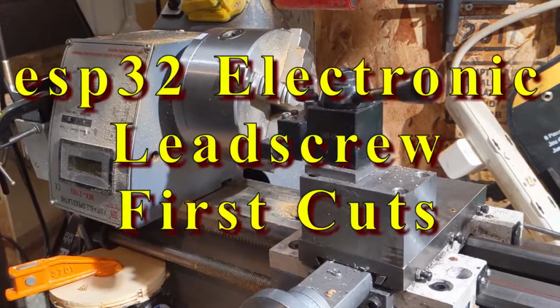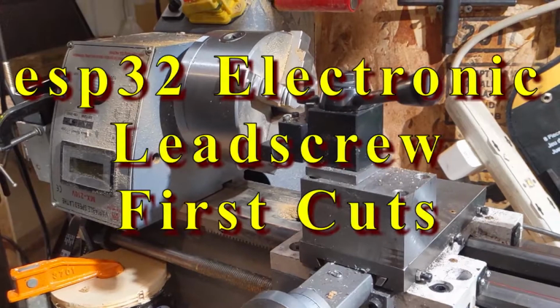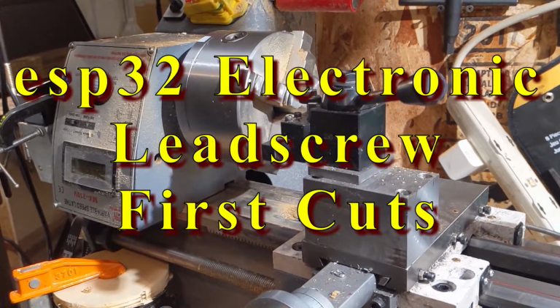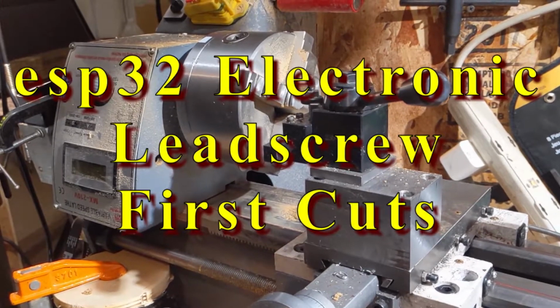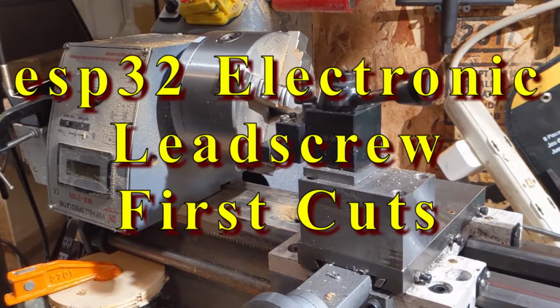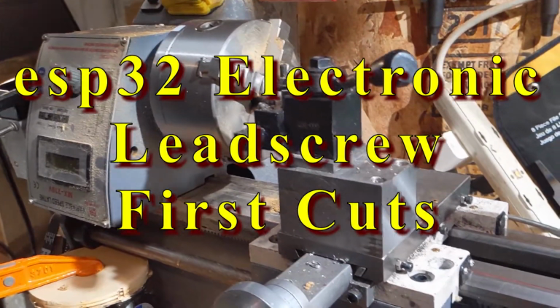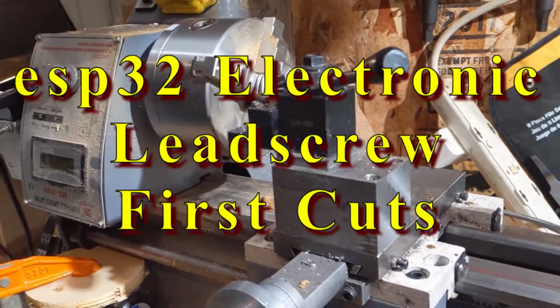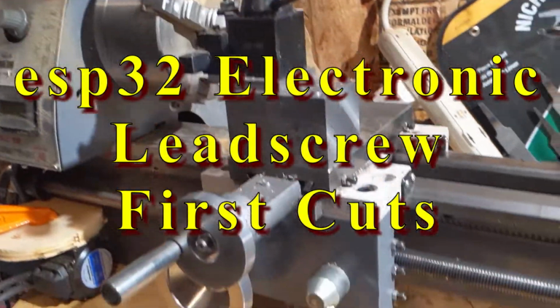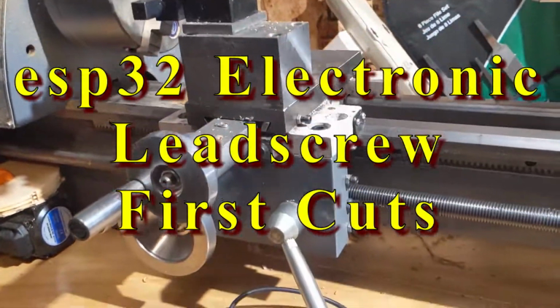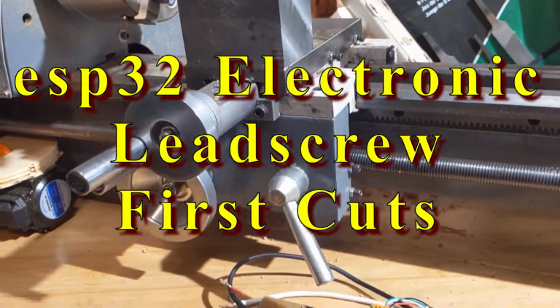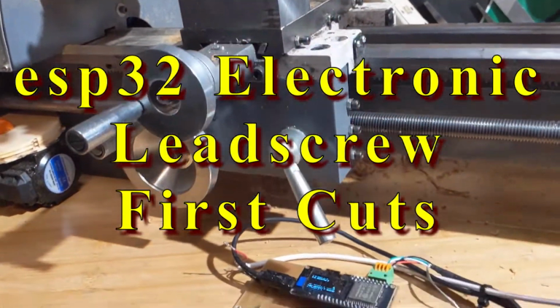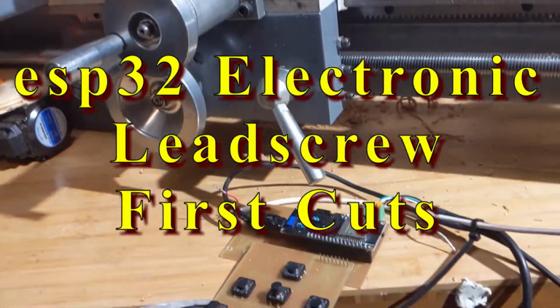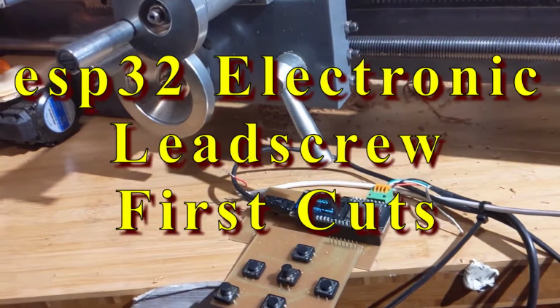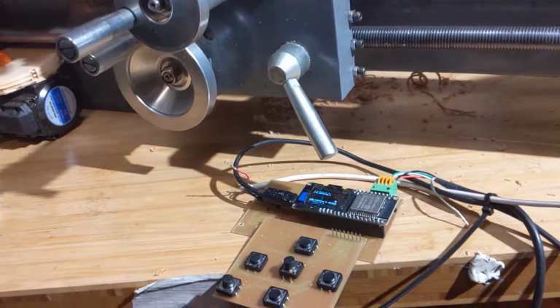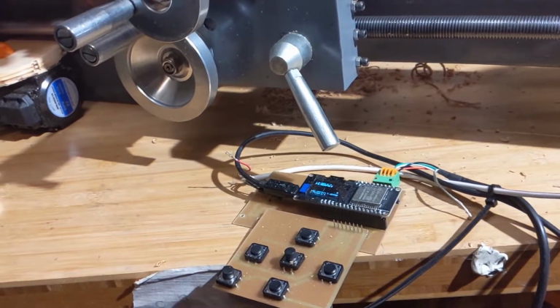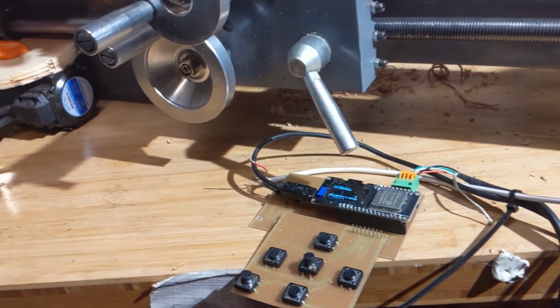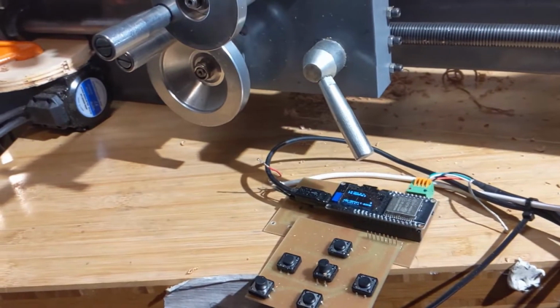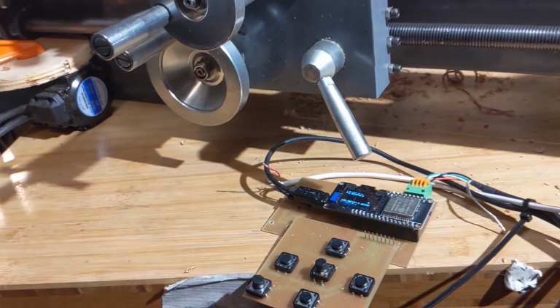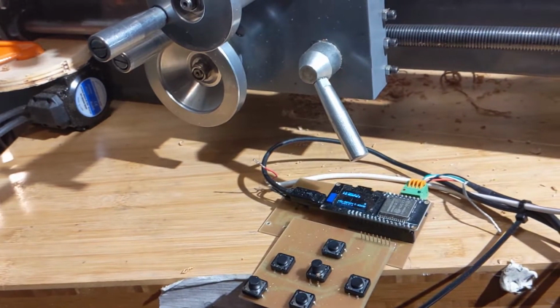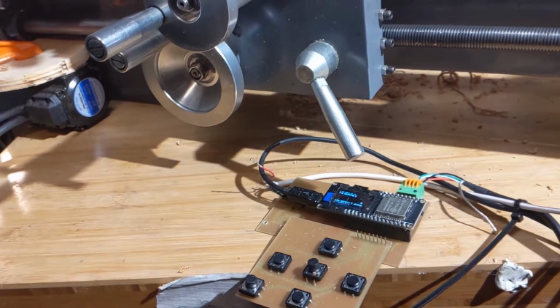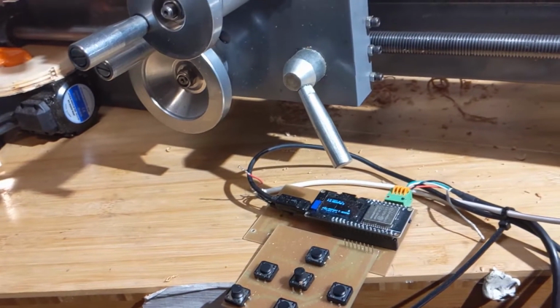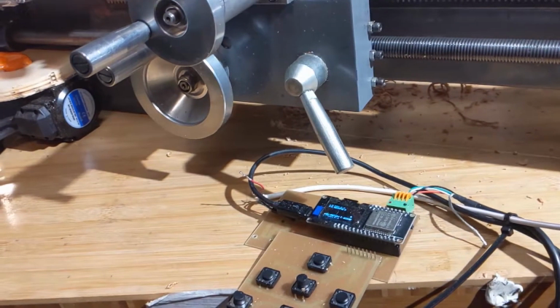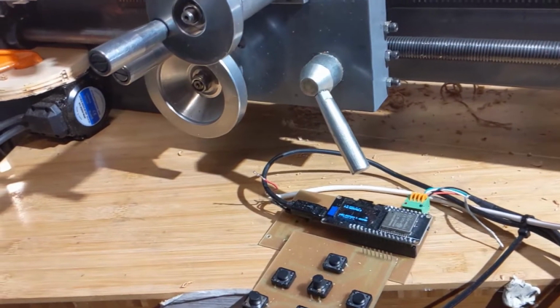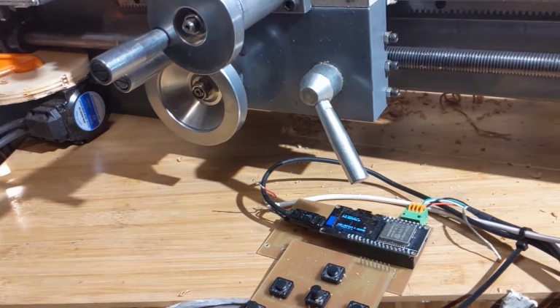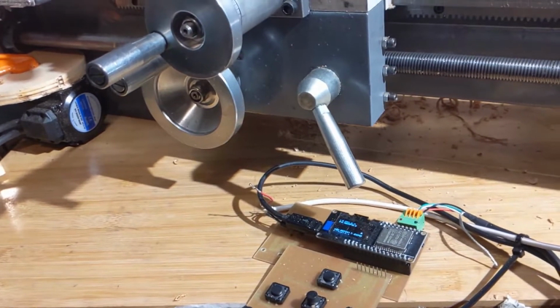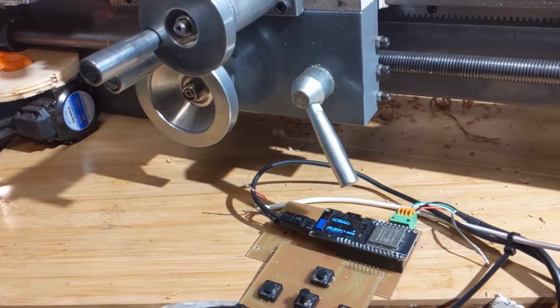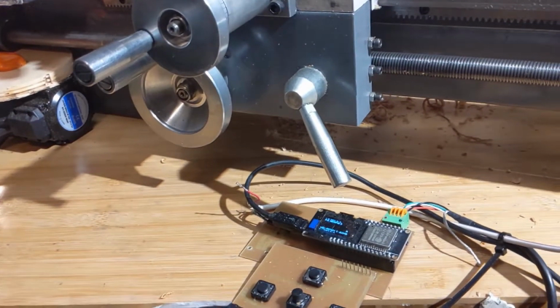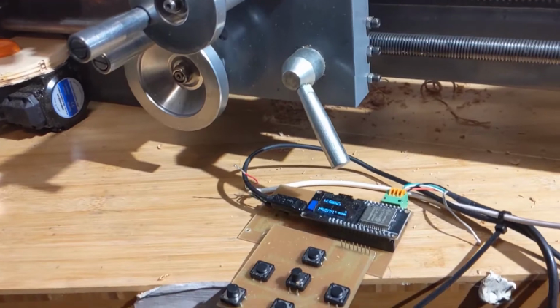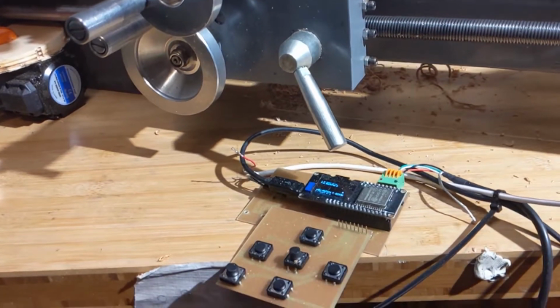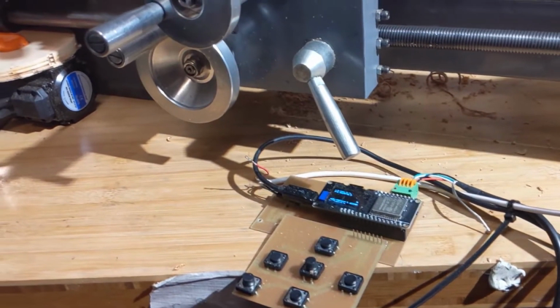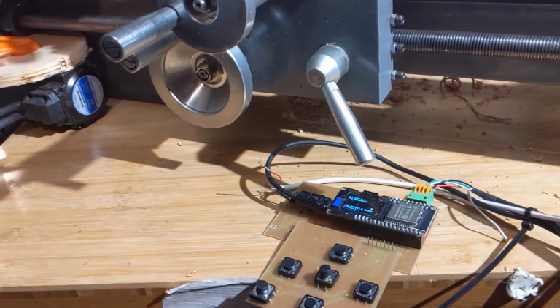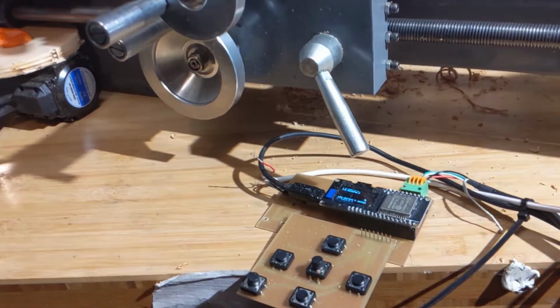Hey there internet! Today I'd like to show you a project that I've been working on for two years that I finally got around to getting functional.